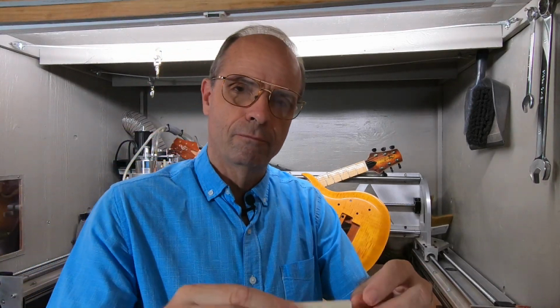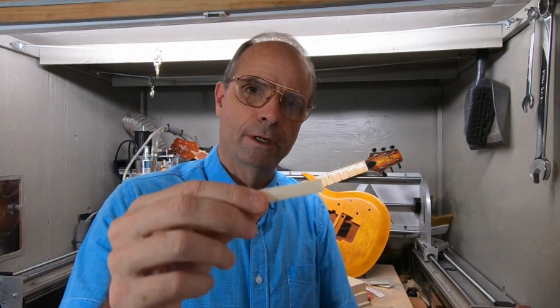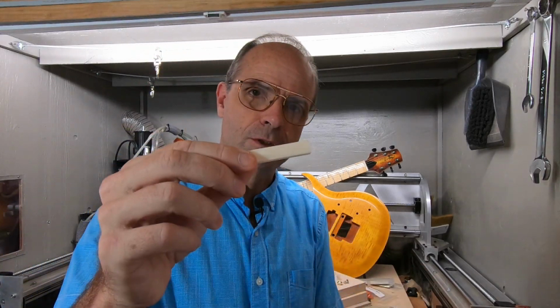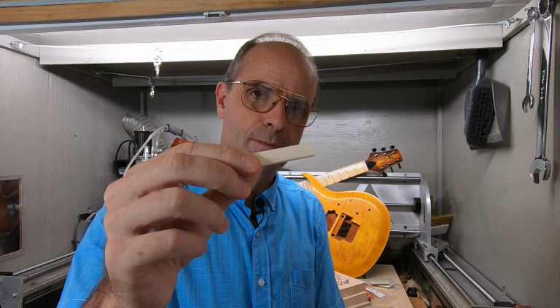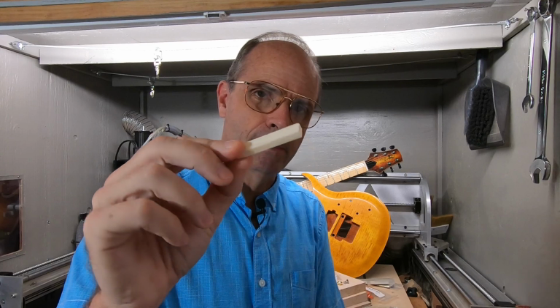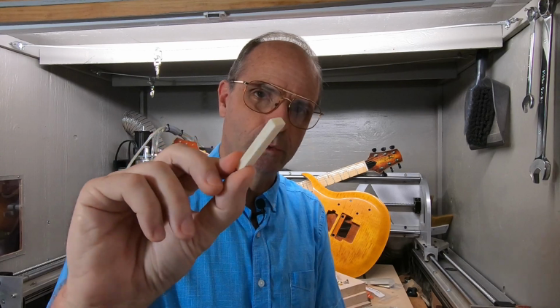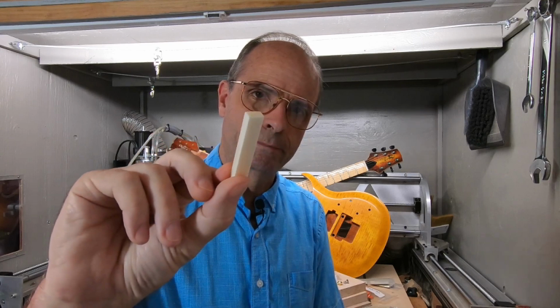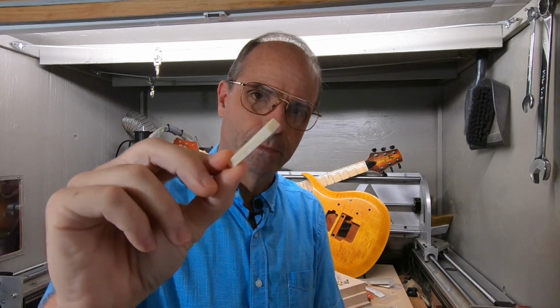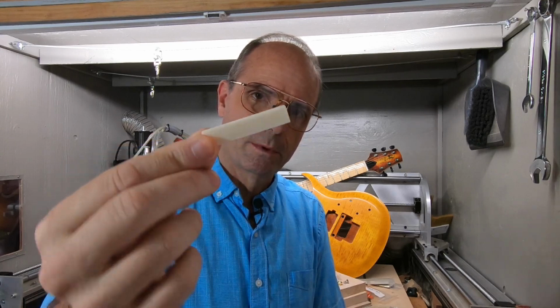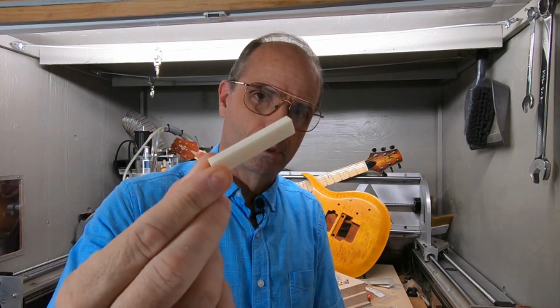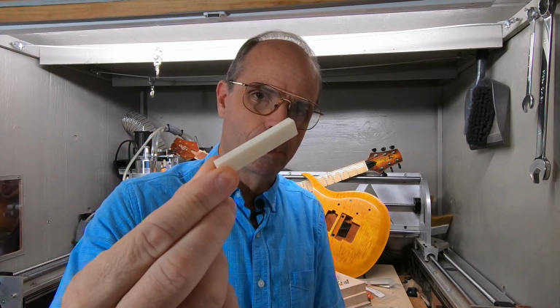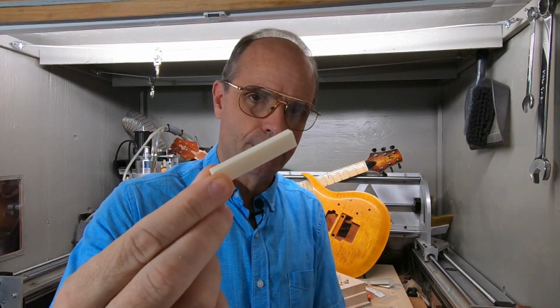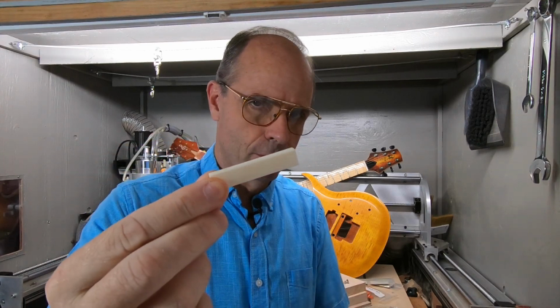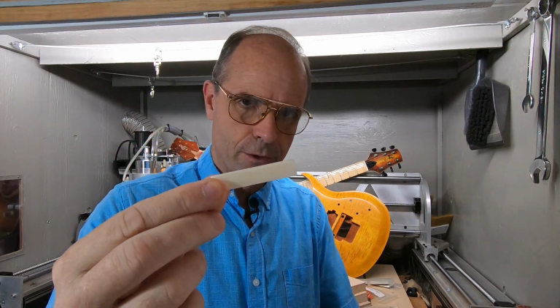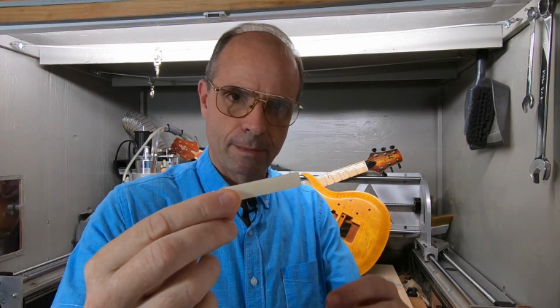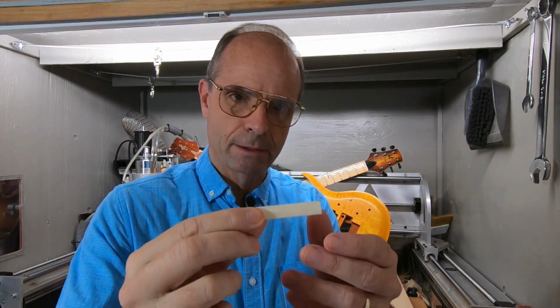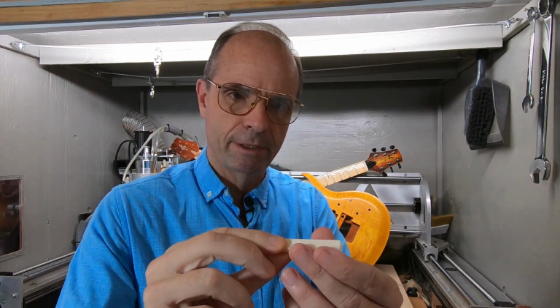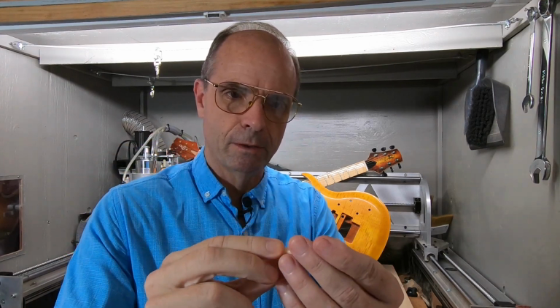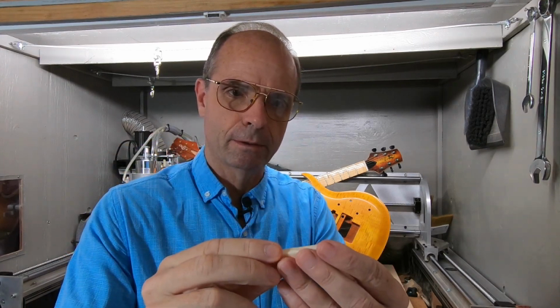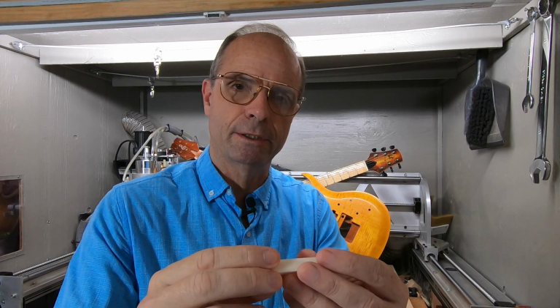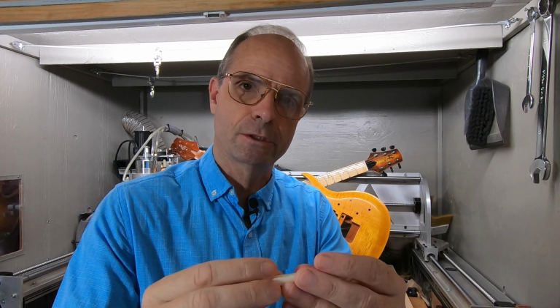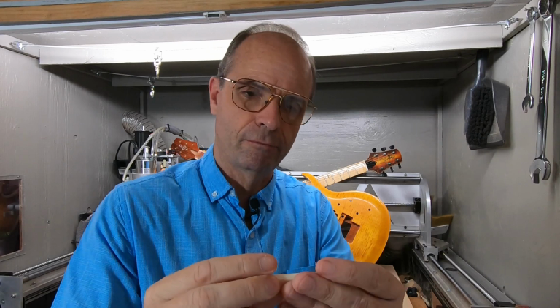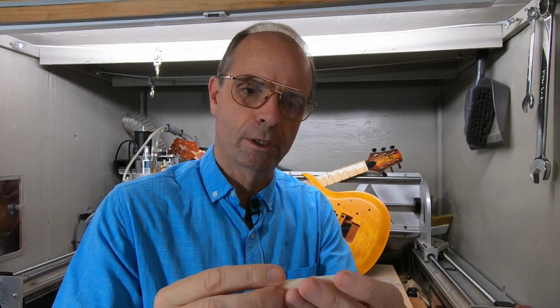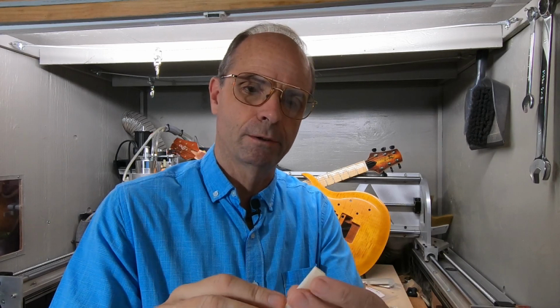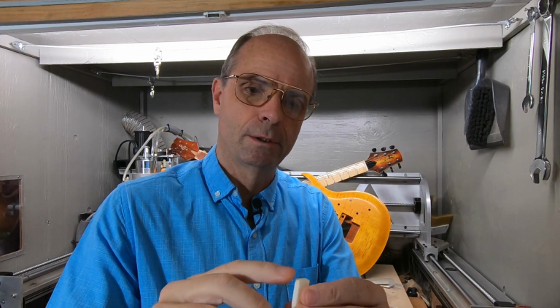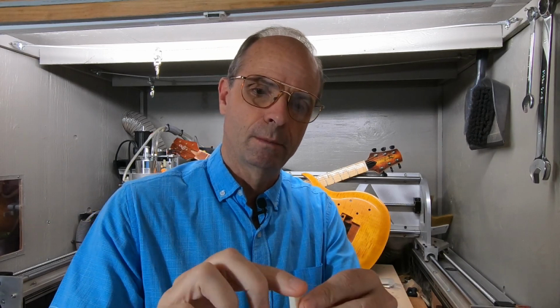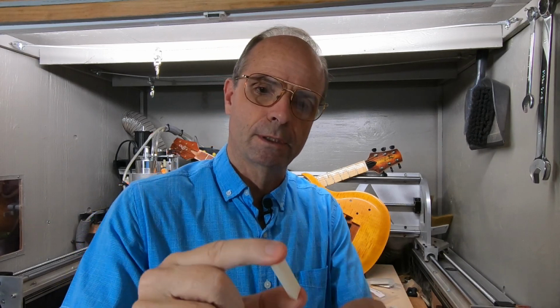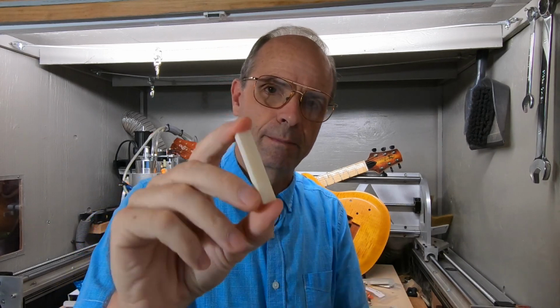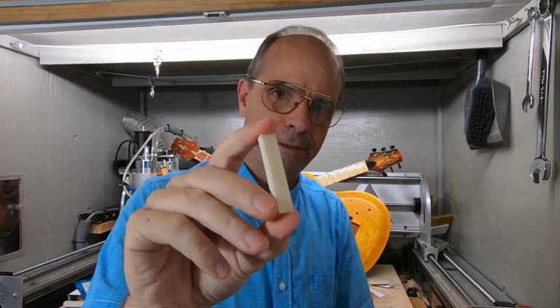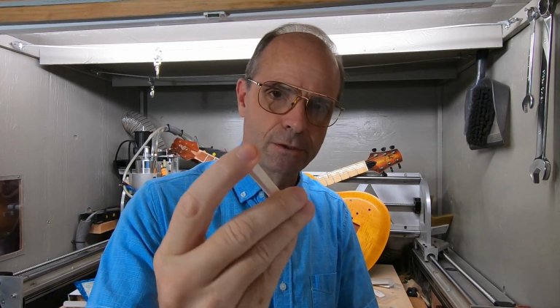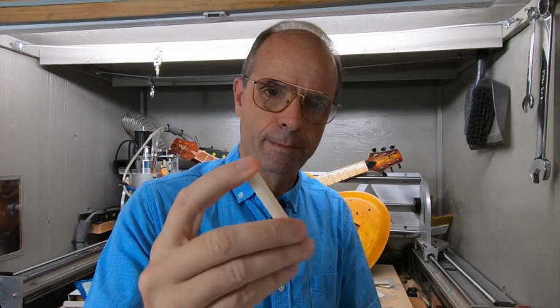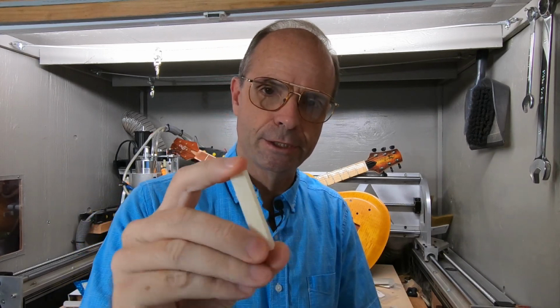For a nut, I'm just going to use a piece of bone. You can actually go to the grocery store and buy some beef bone and cut these yourself if you wanted to, but I buy these — they're already bleached.